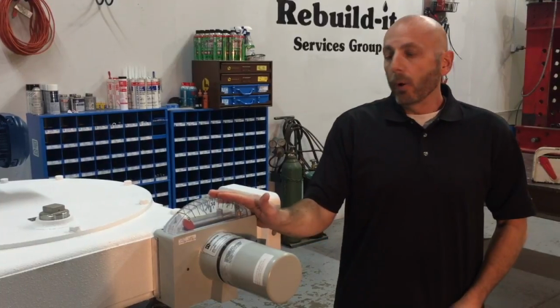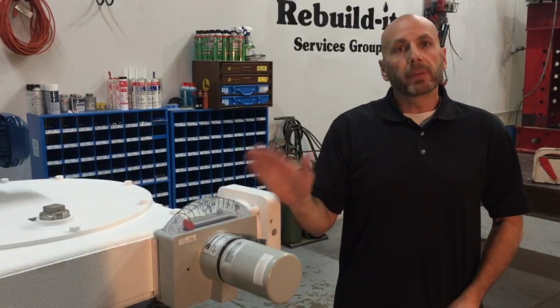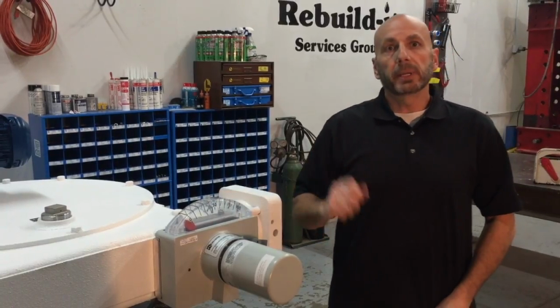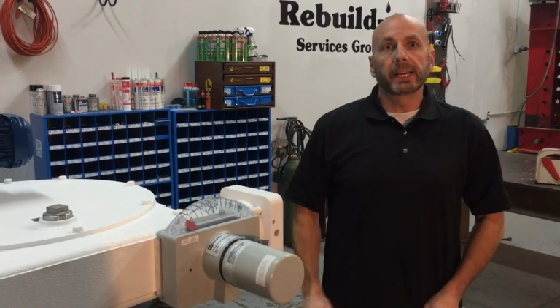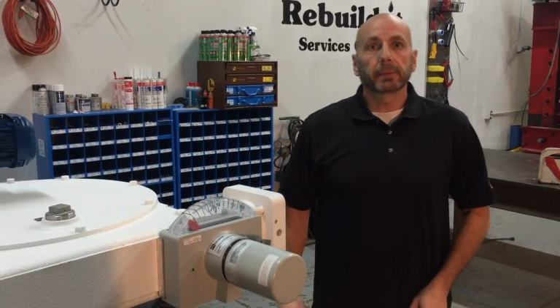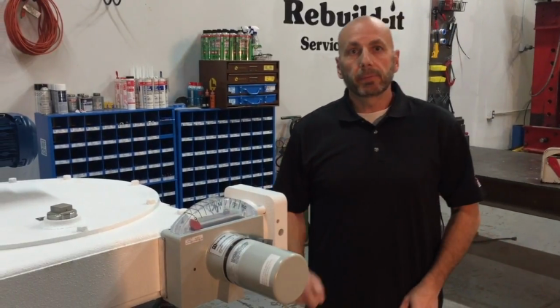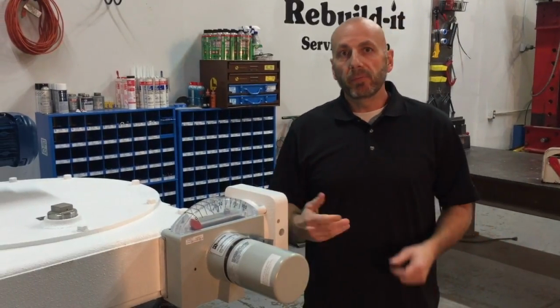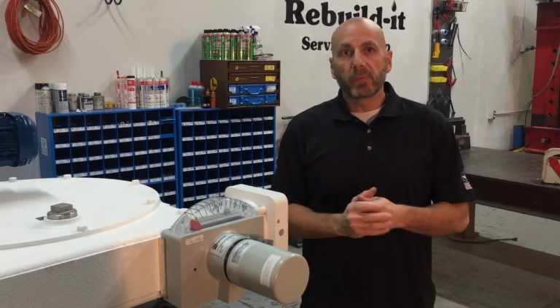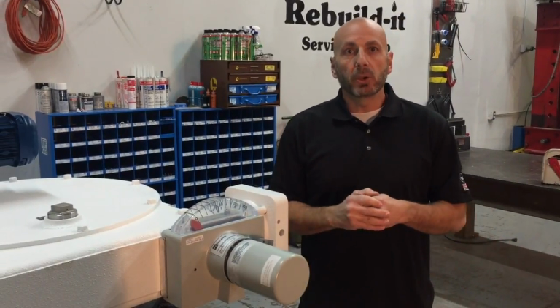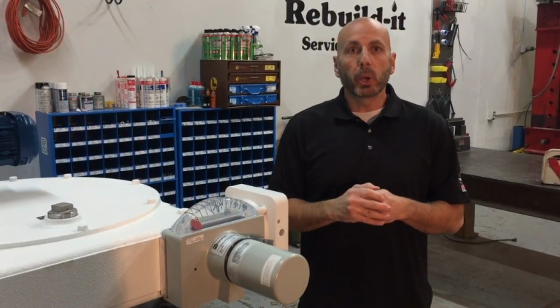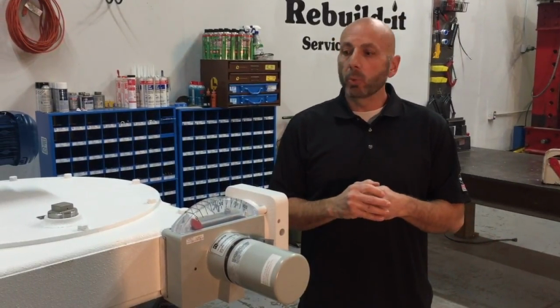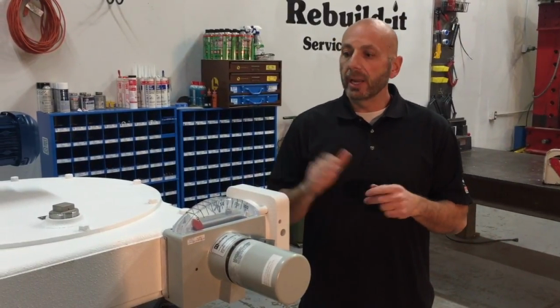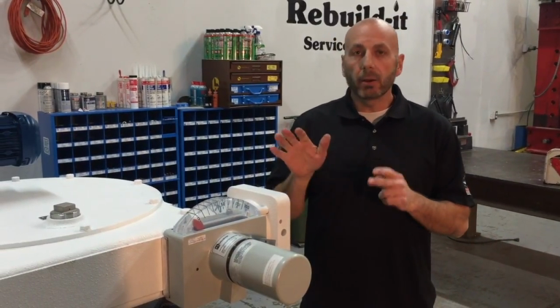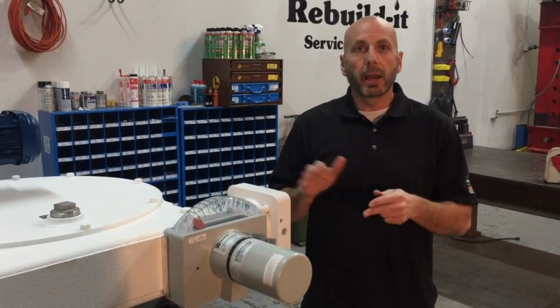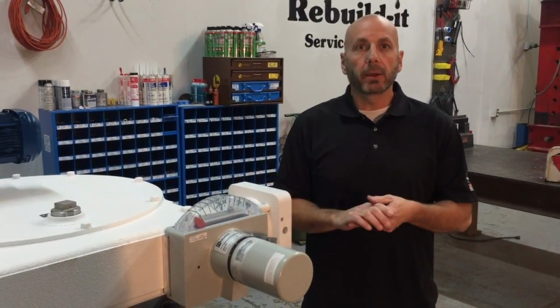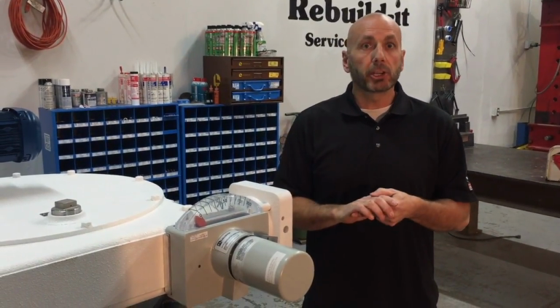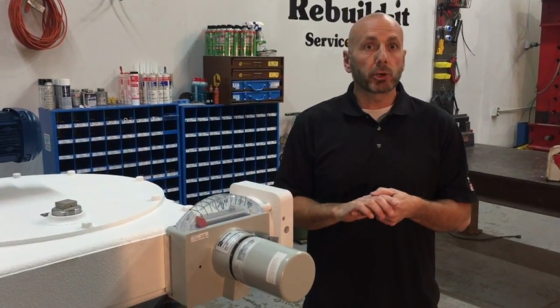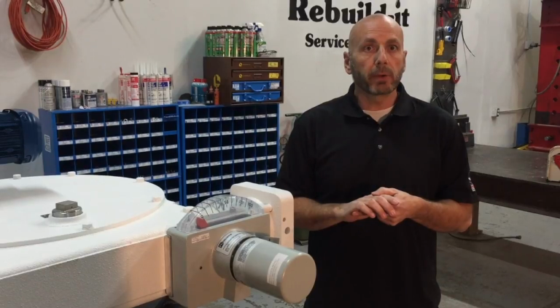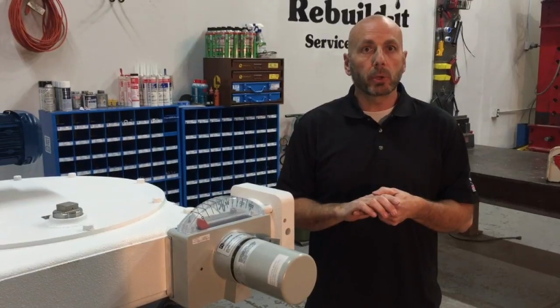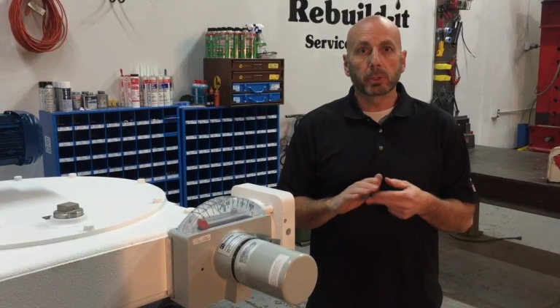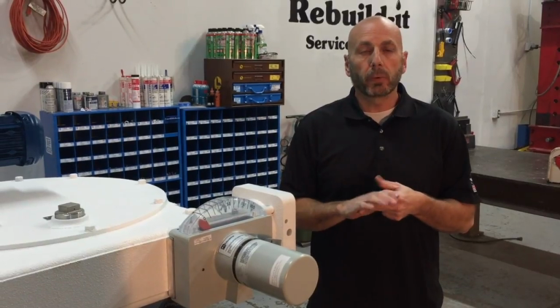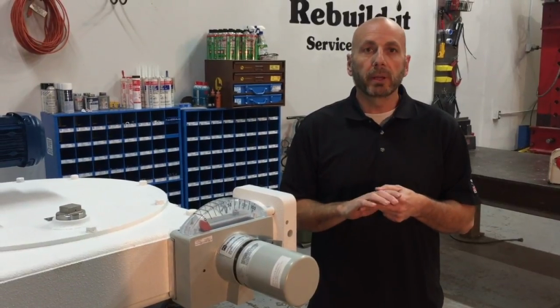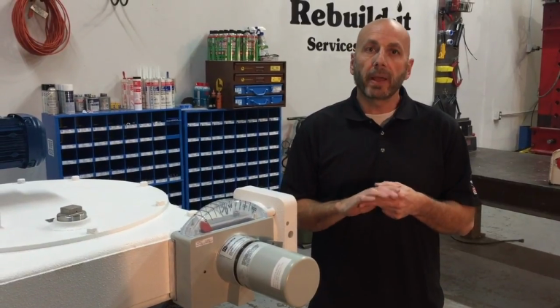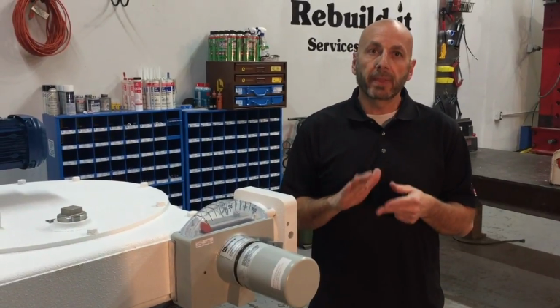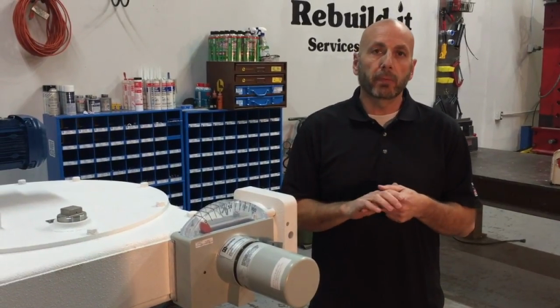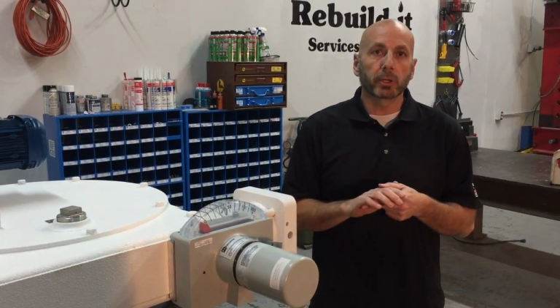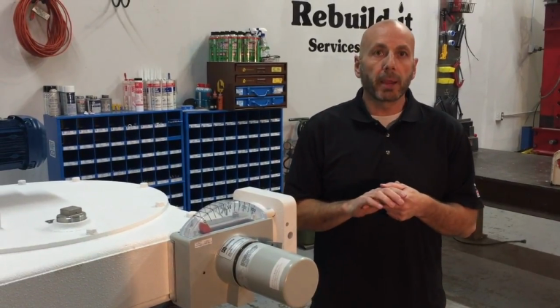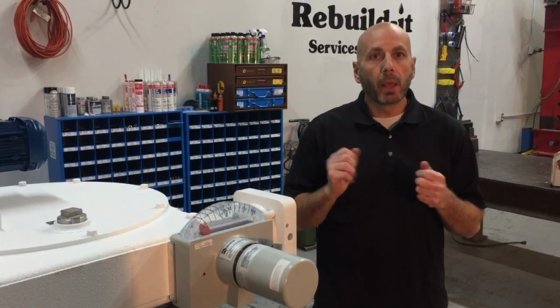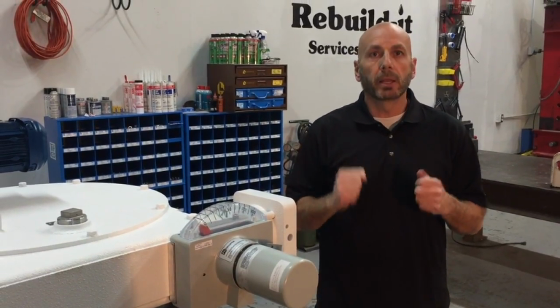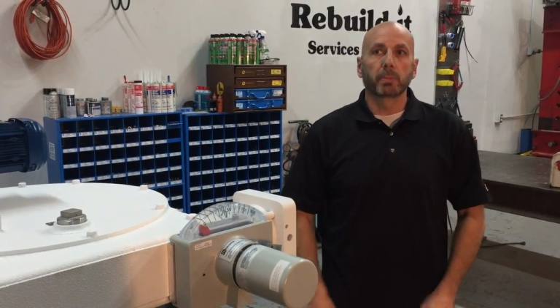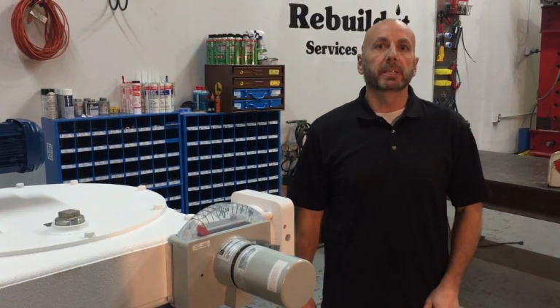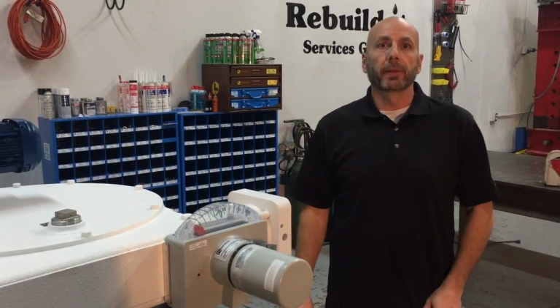Hopefully this gave you a quick rundown on how to test your drive control and was informative. I thank you for your time. Let's rebuild it together.